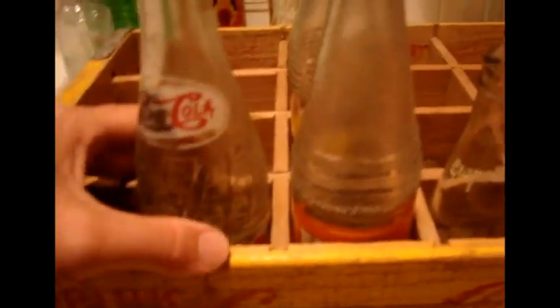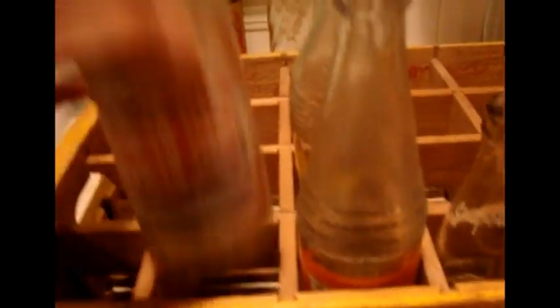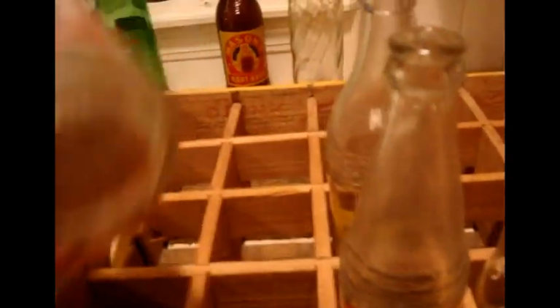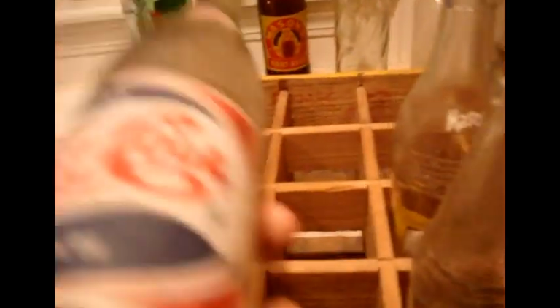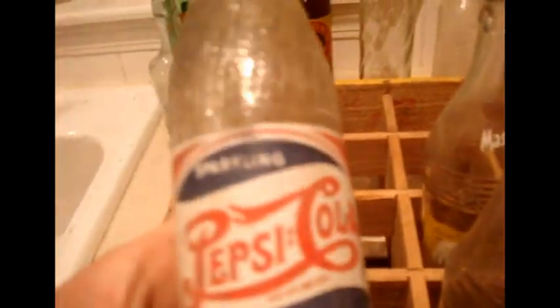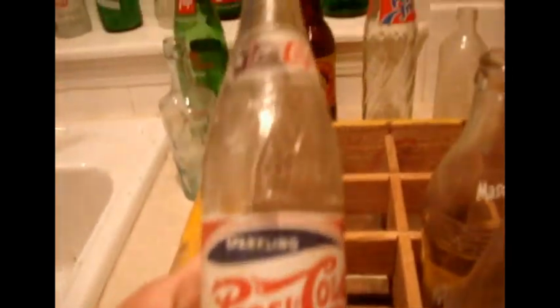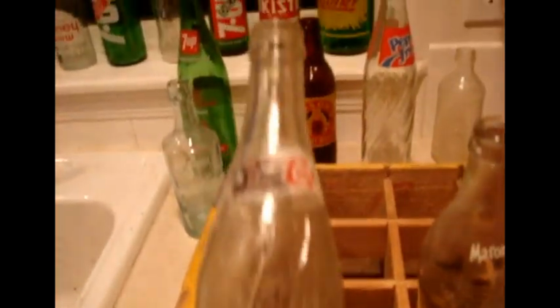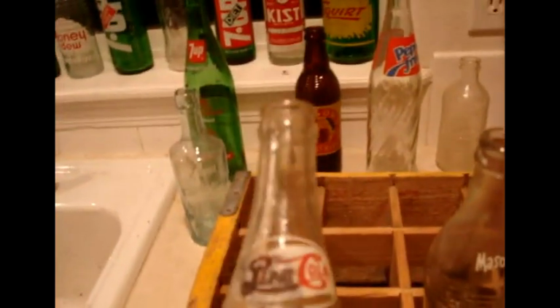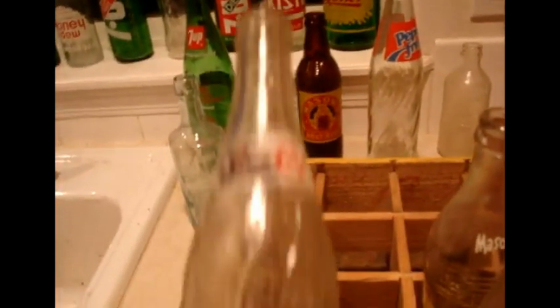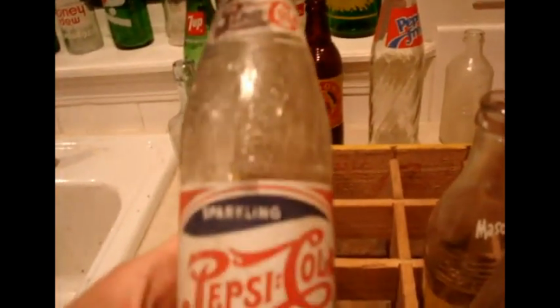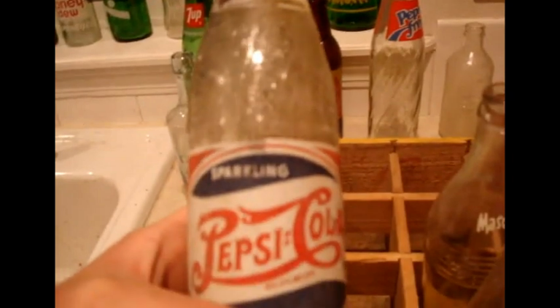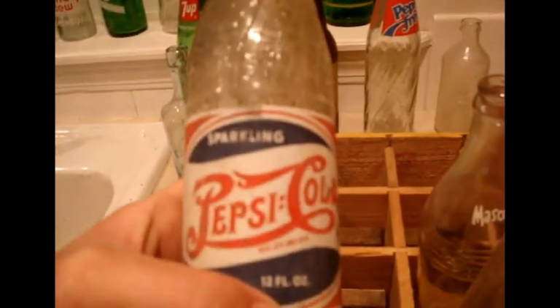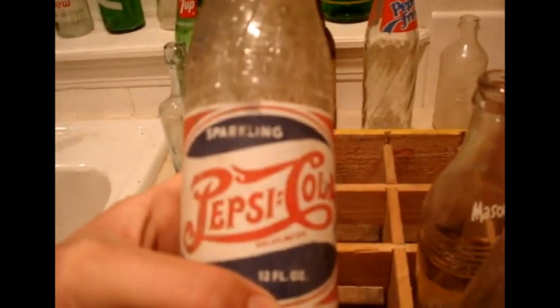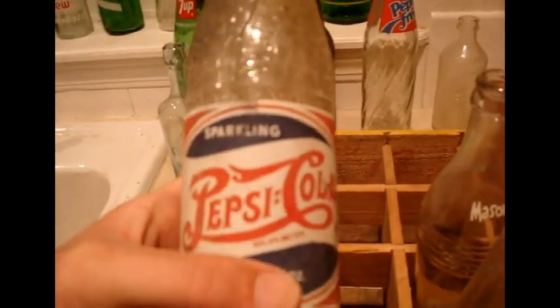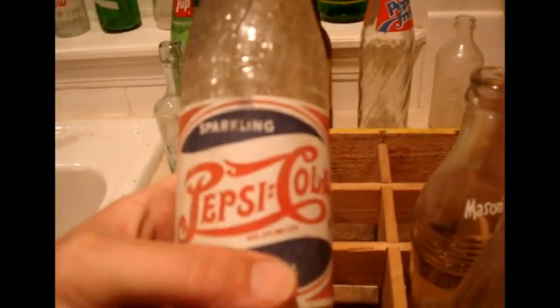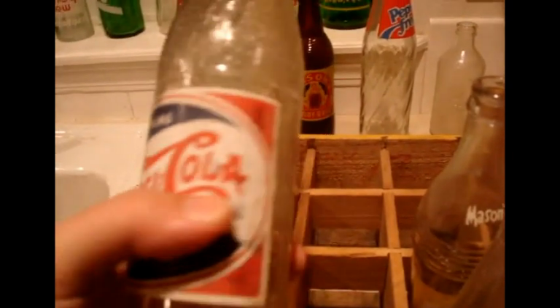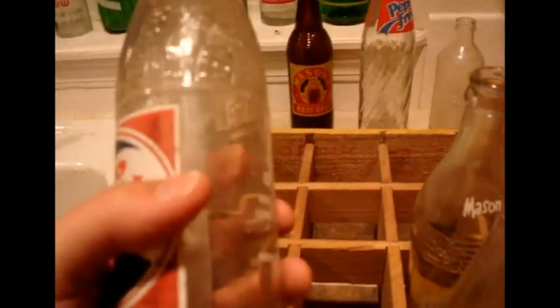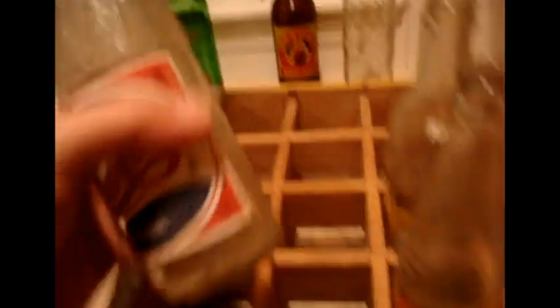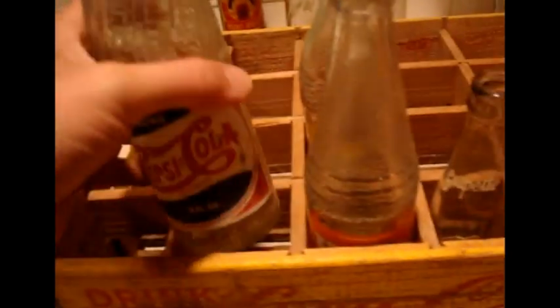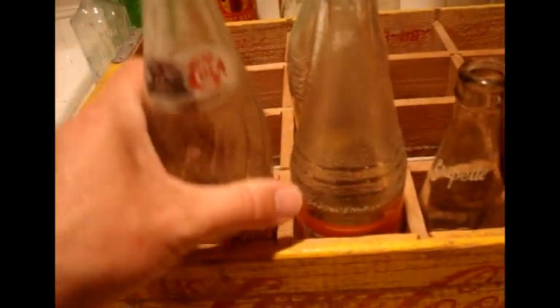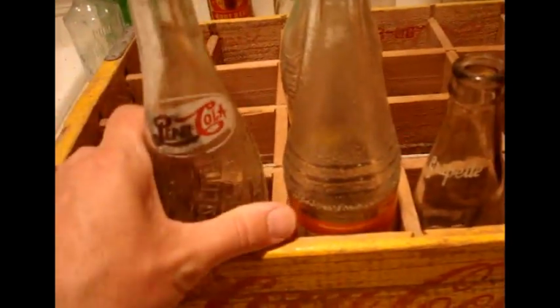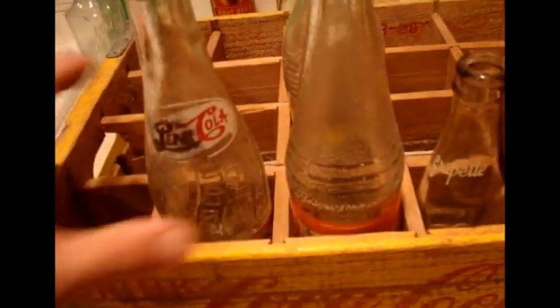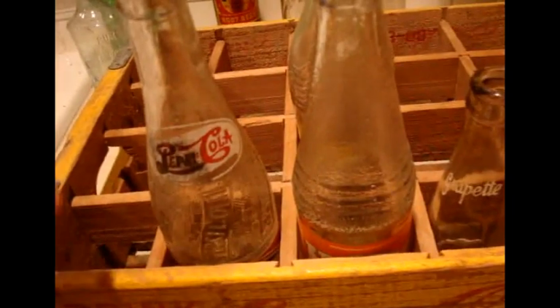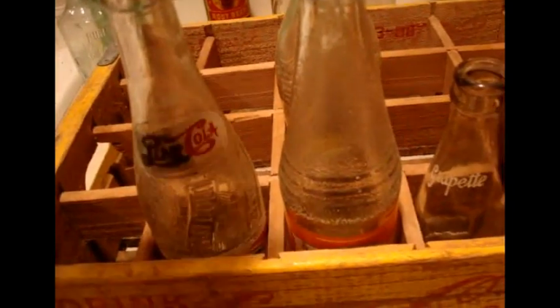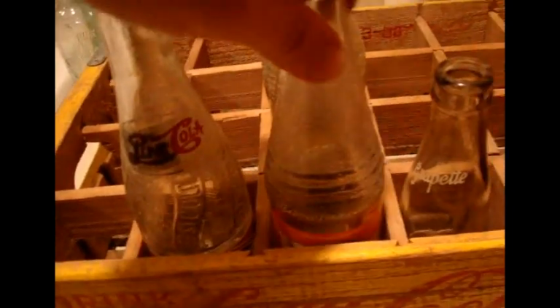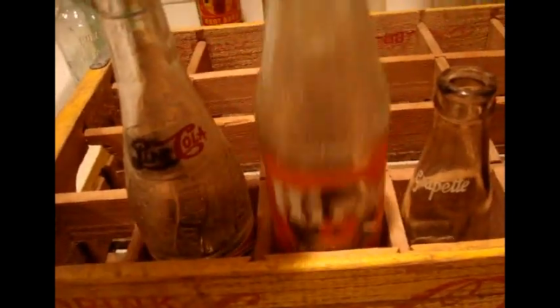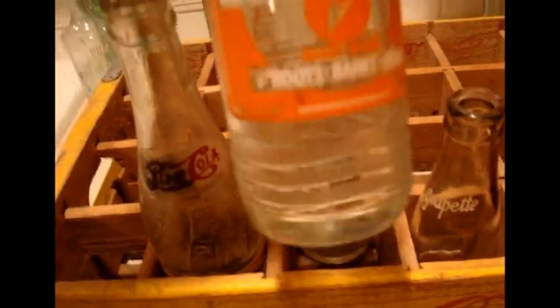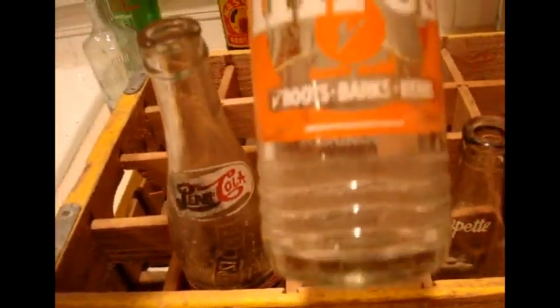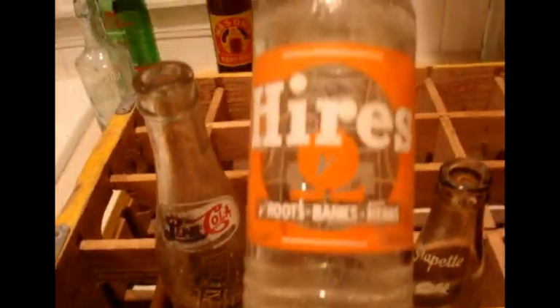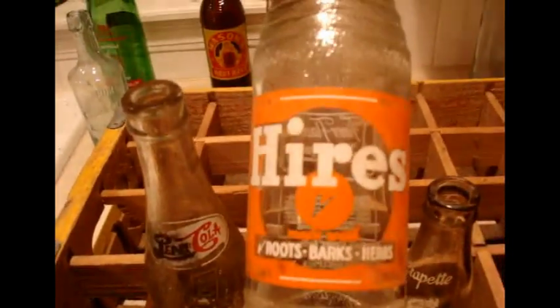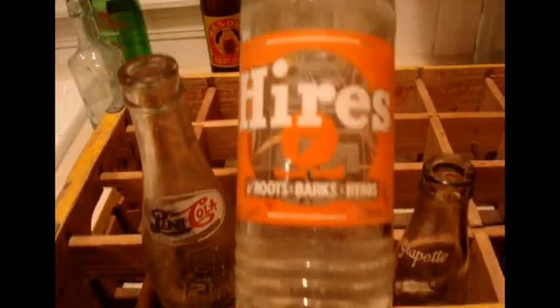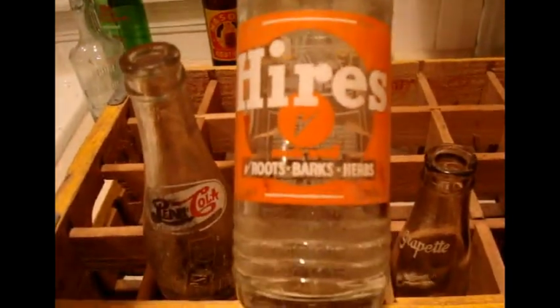I might not have shown you this Diet 7-Up — probably 70s again. And I have this 'Drink Coca-Cola in Bottles' tray, also from a thrift store.